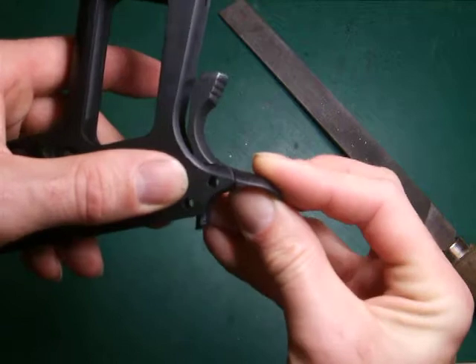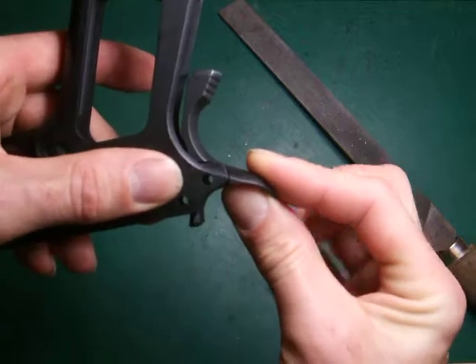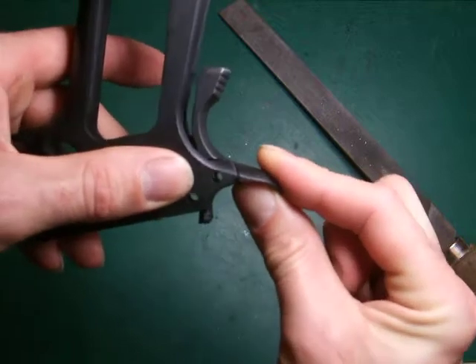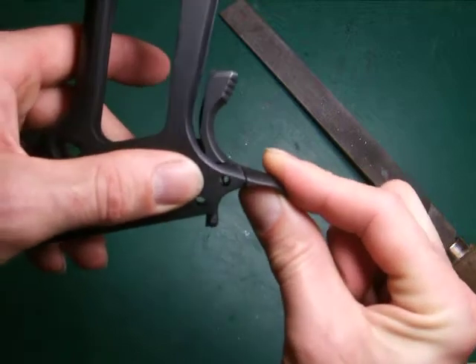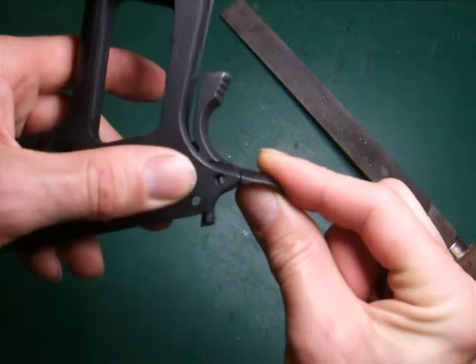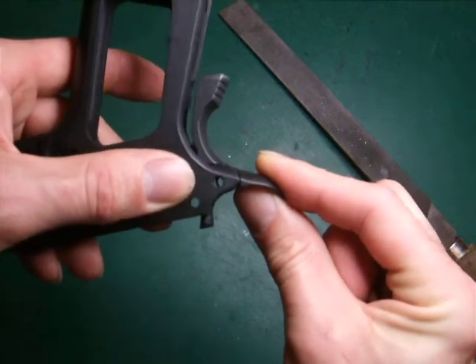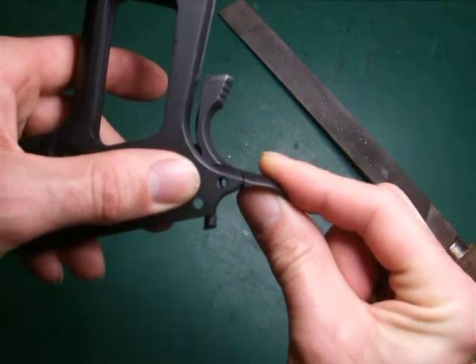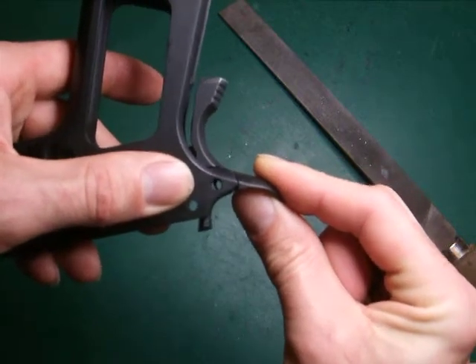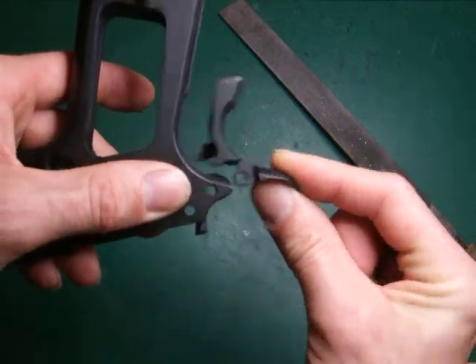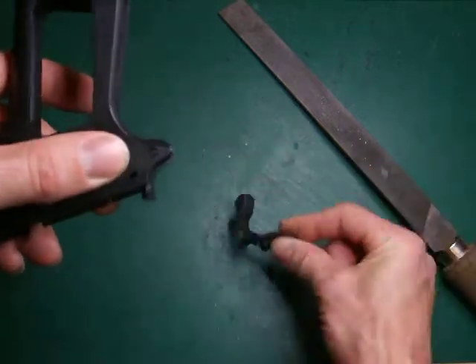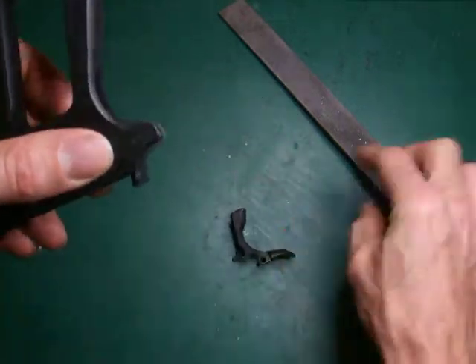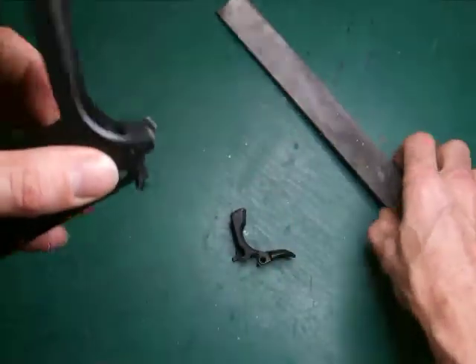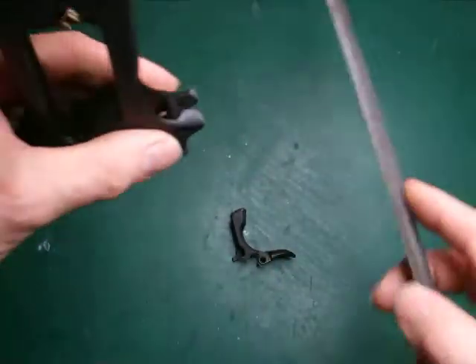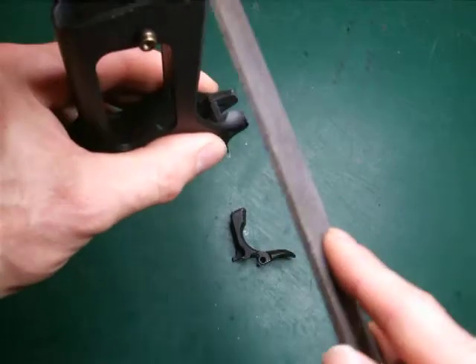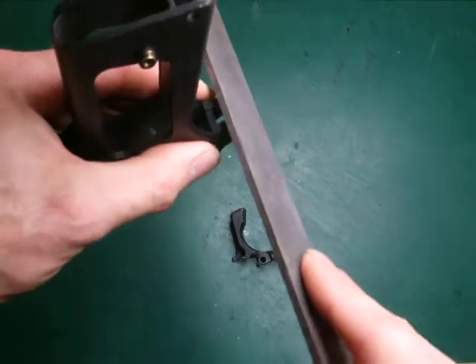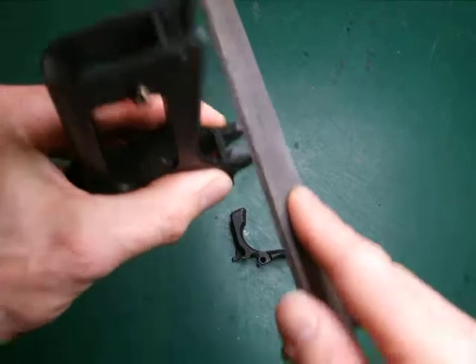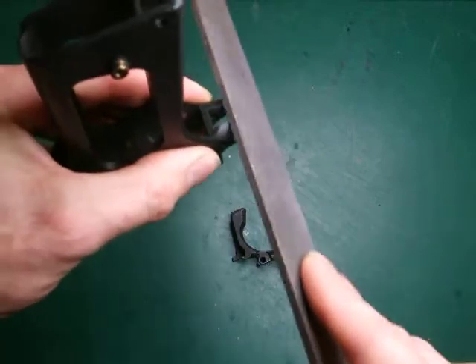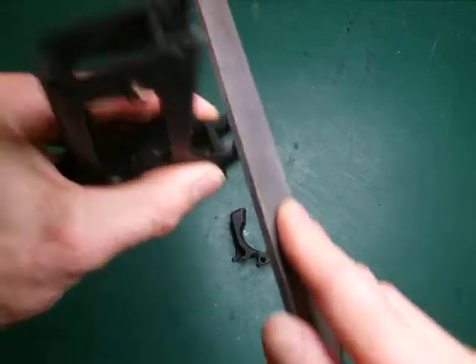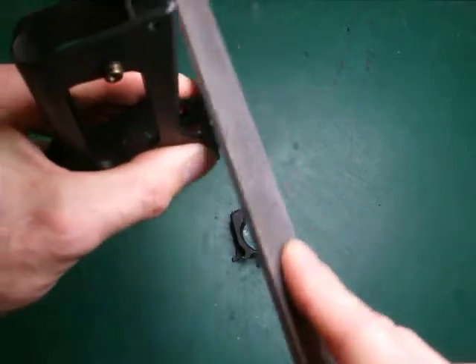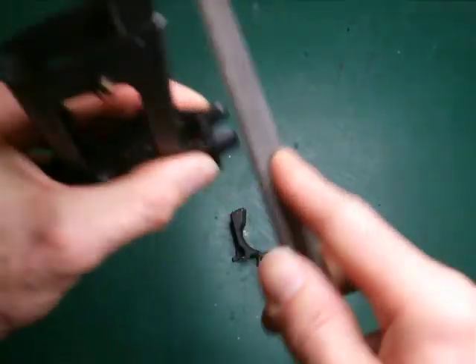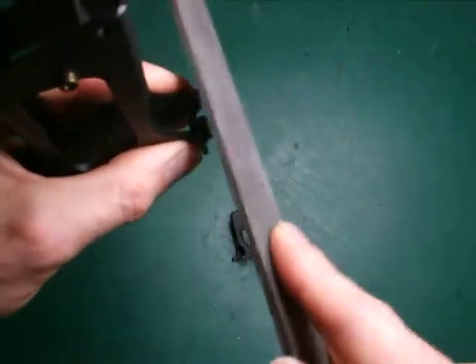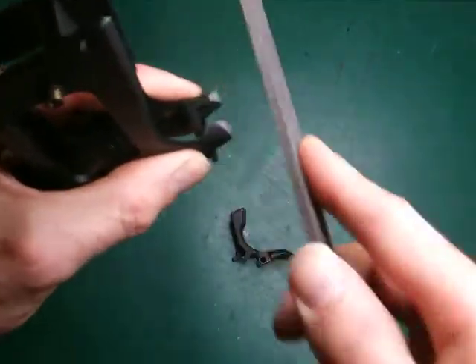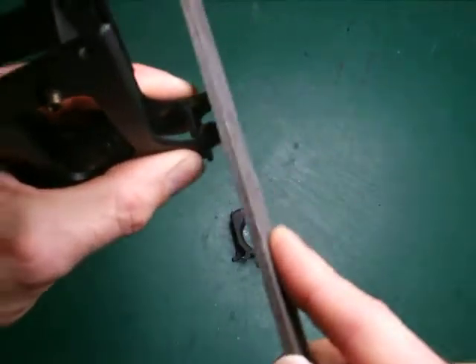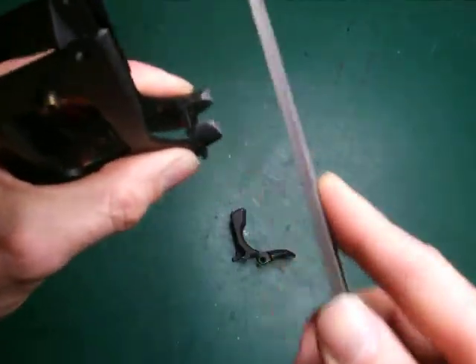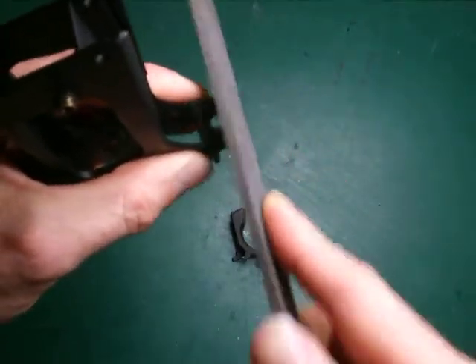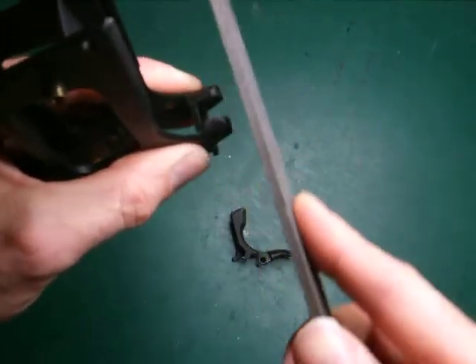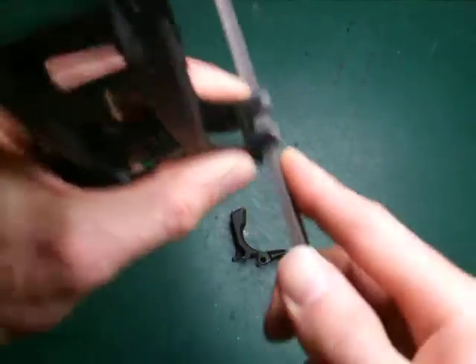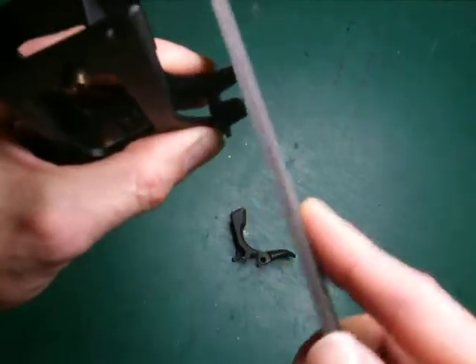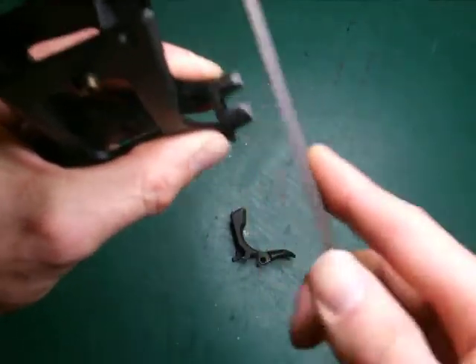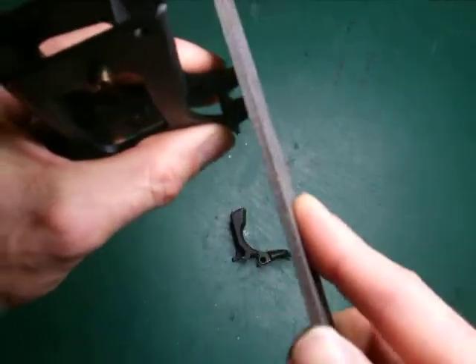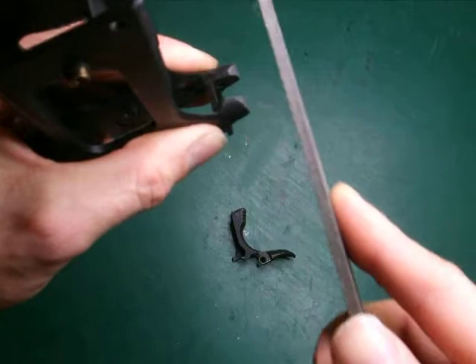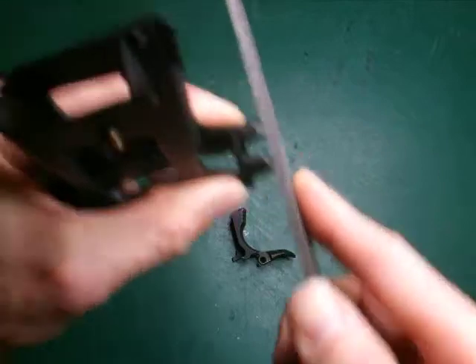As you can see the hole's not quite lined up there, so again we'll do some more. Keep taking it off, making sure that it's level.